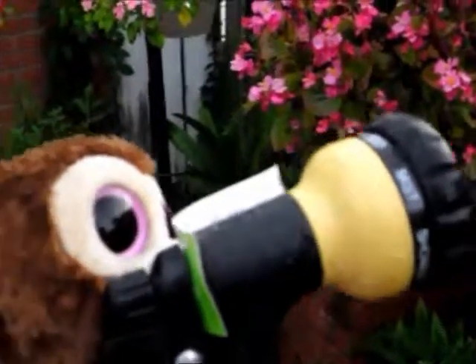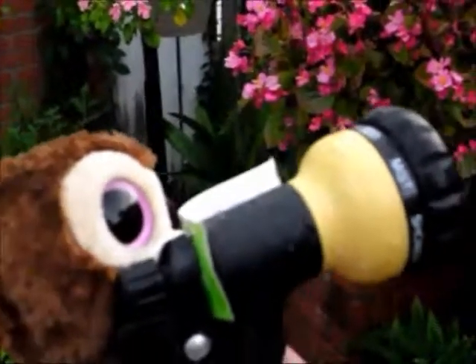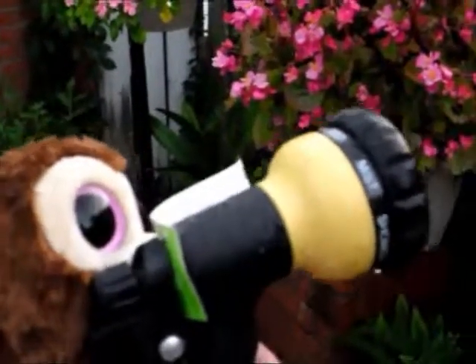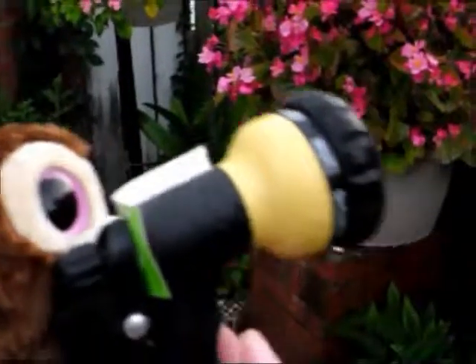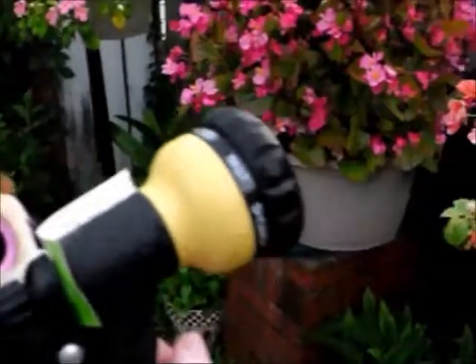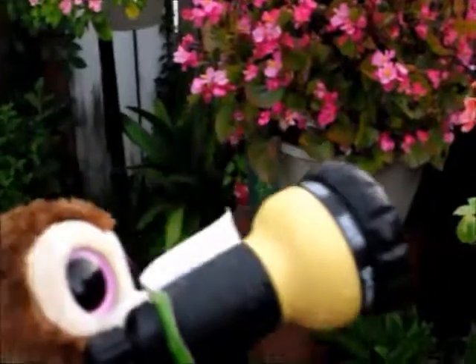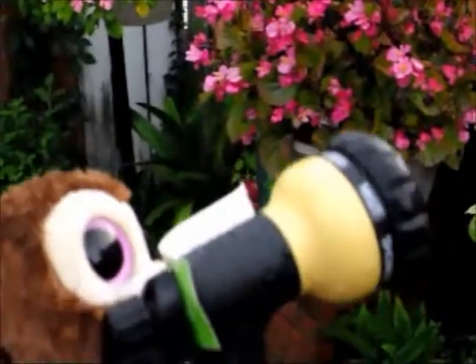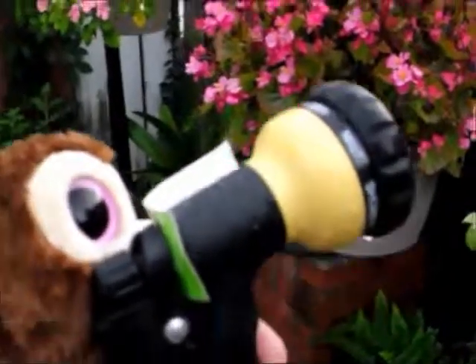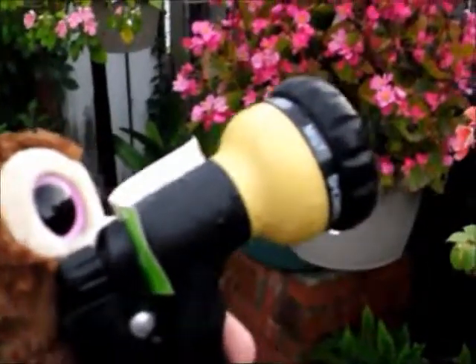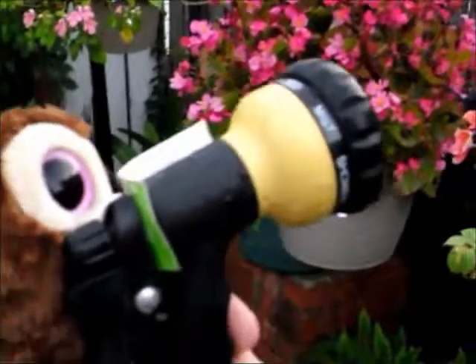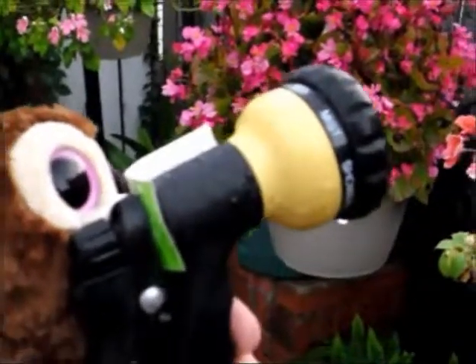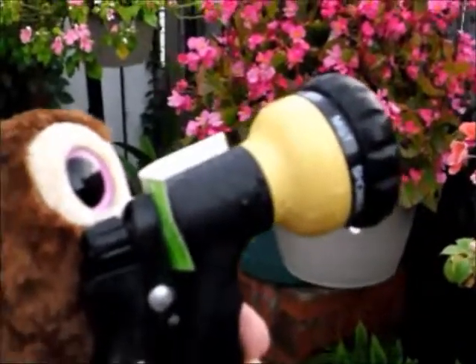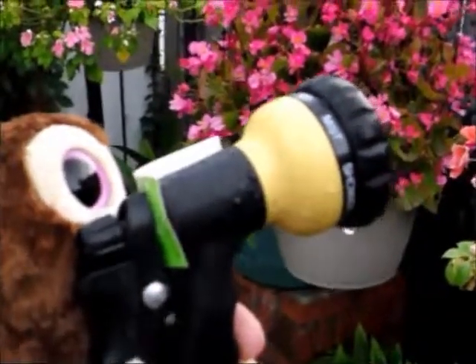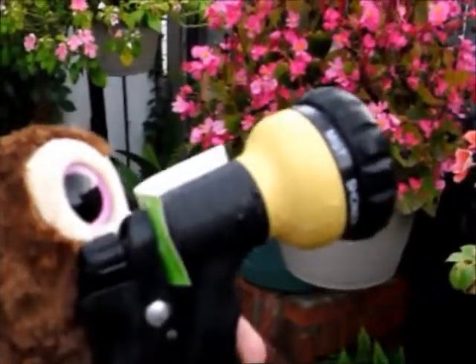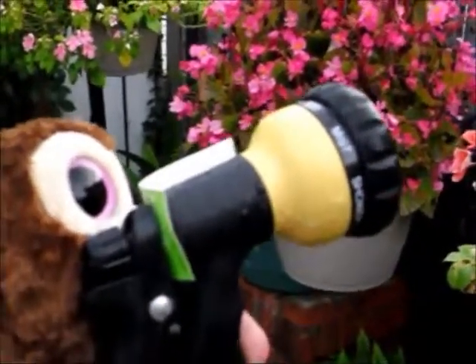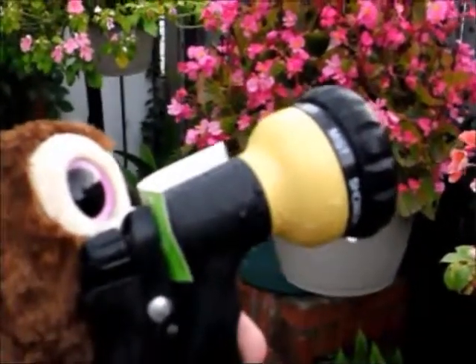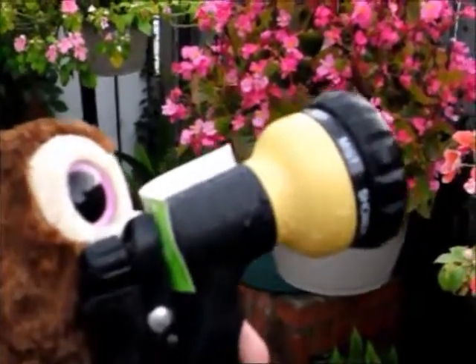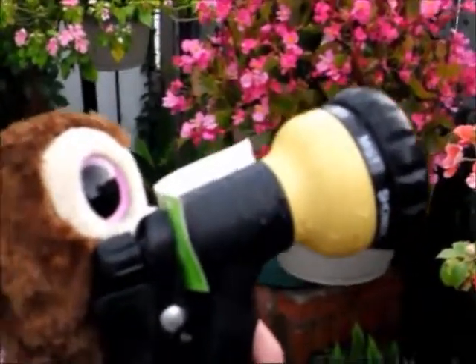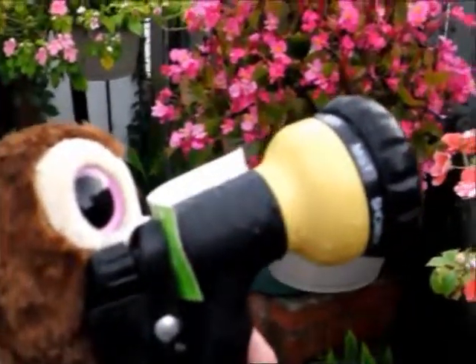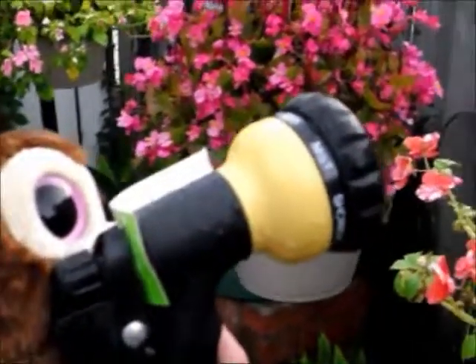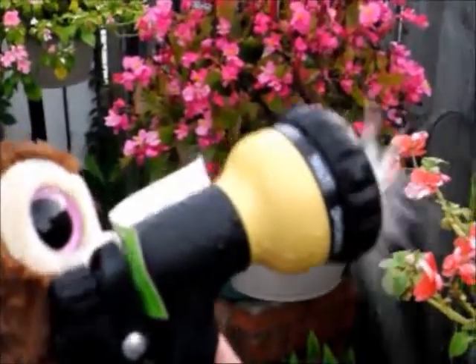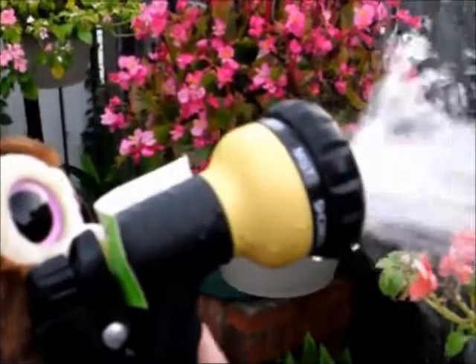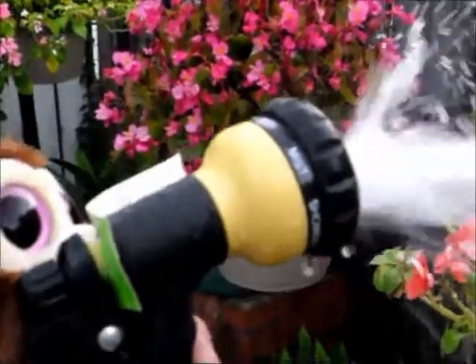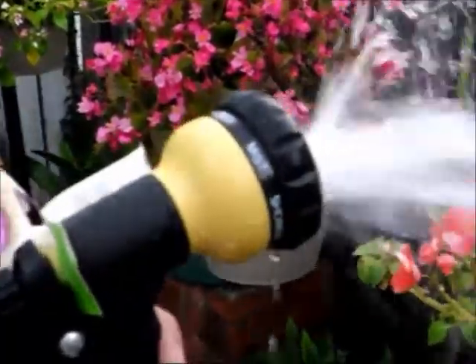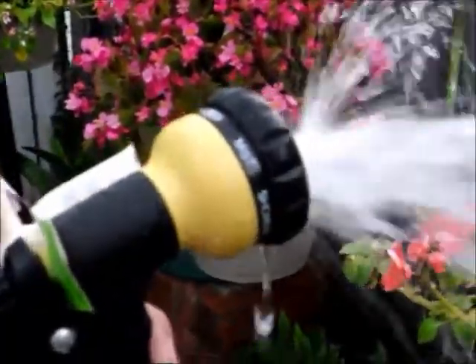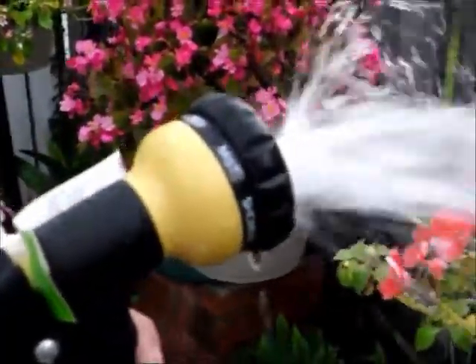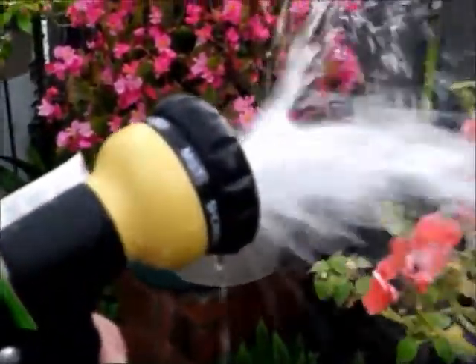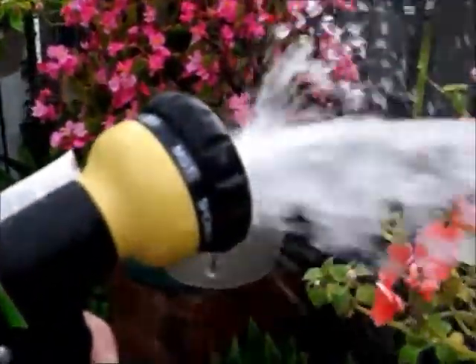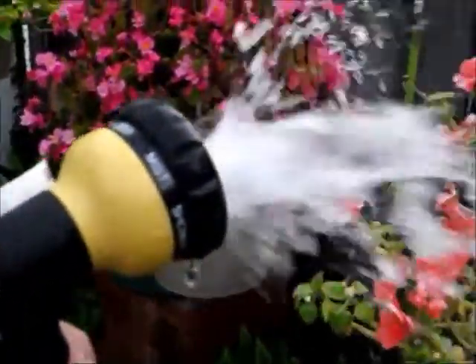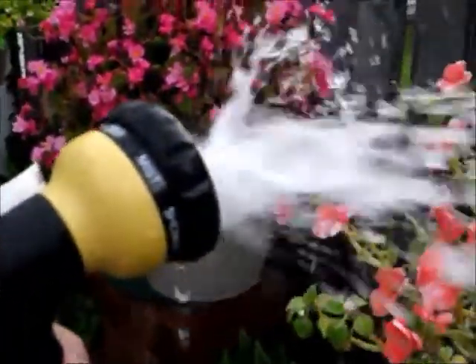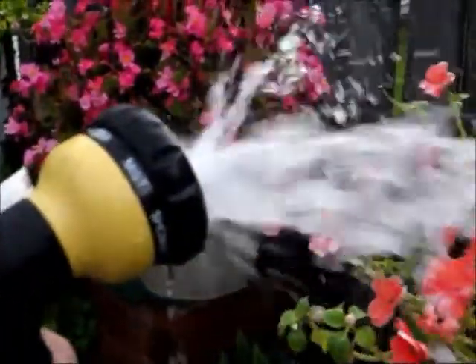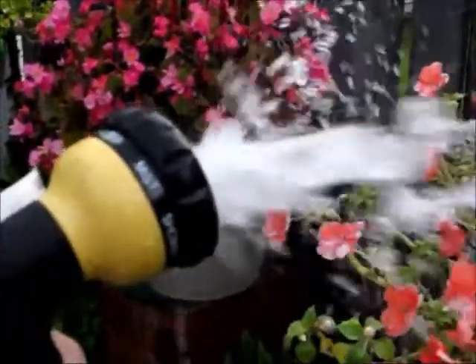Wait, hold on. We're going to push the button. We're going to push the button now. Here we go. I think I did it.